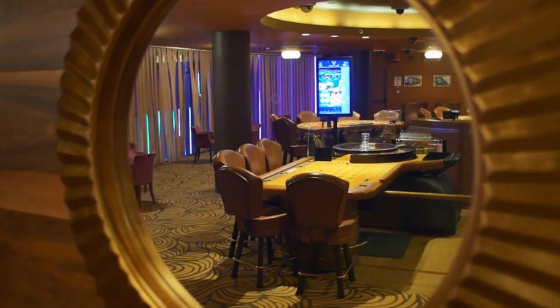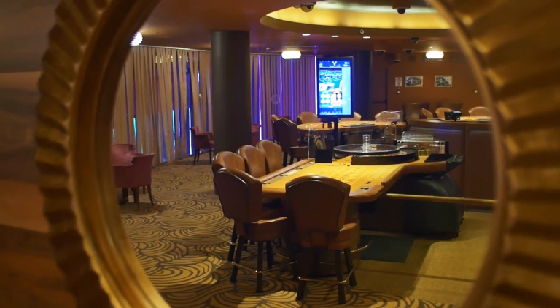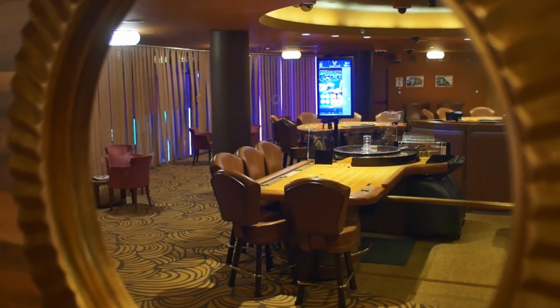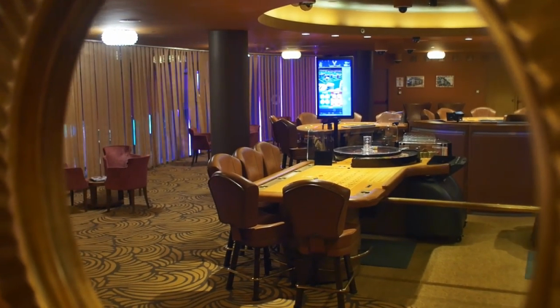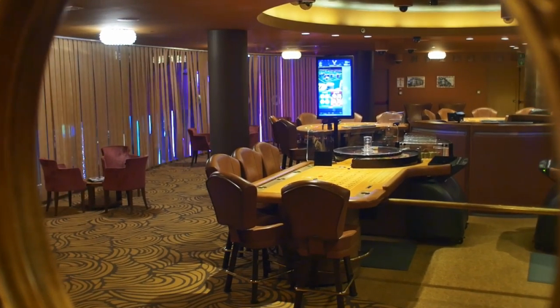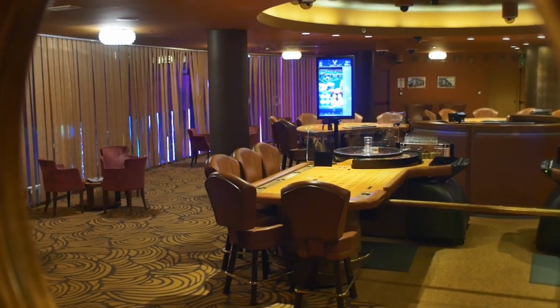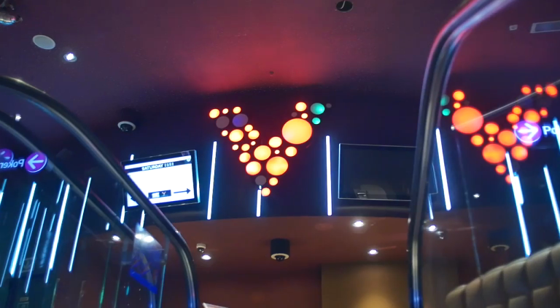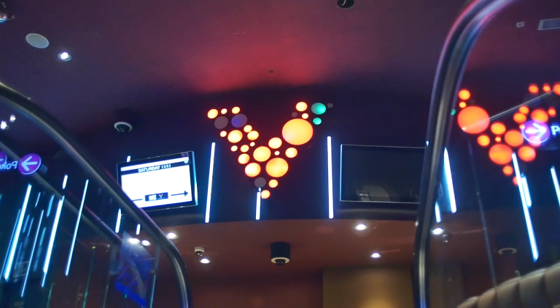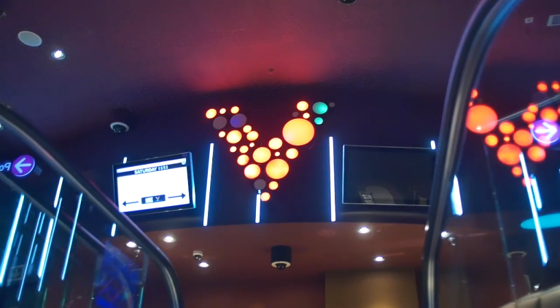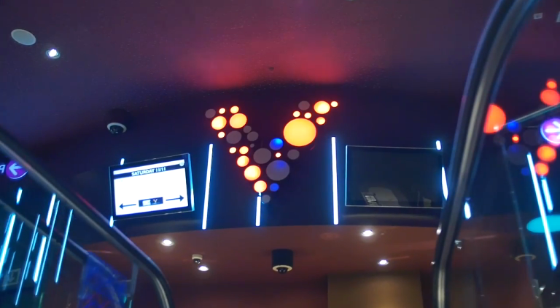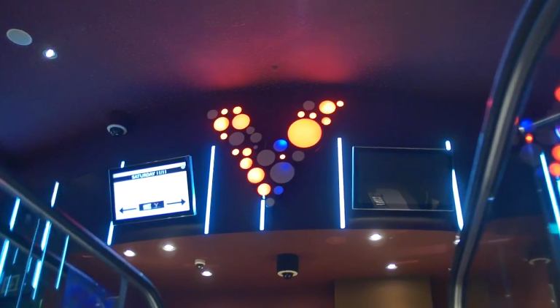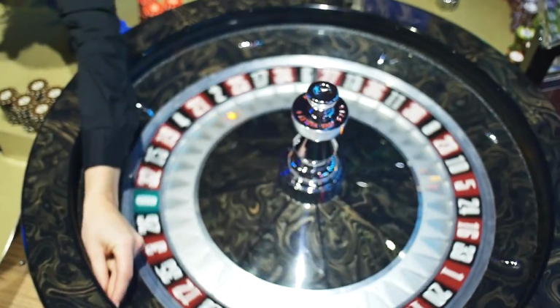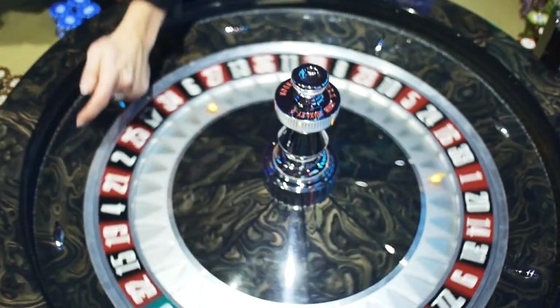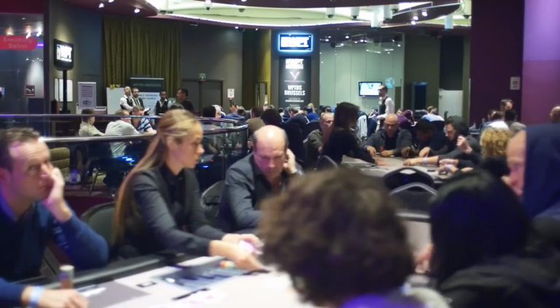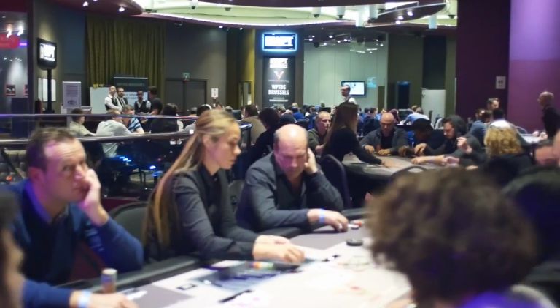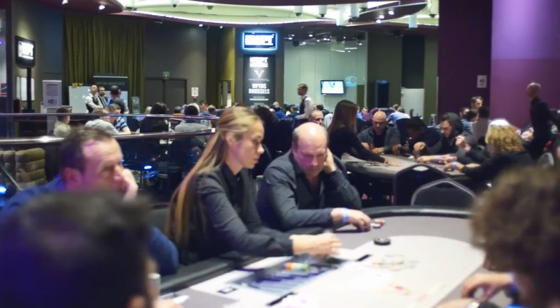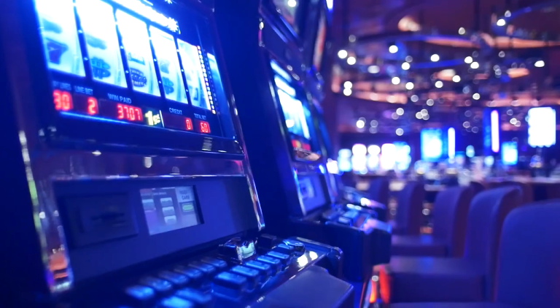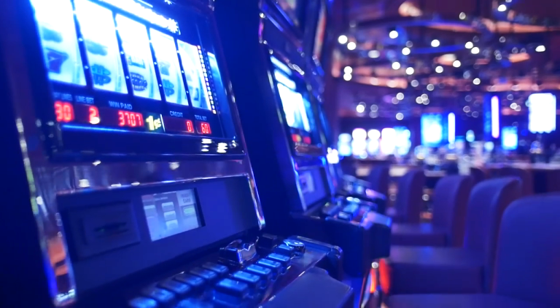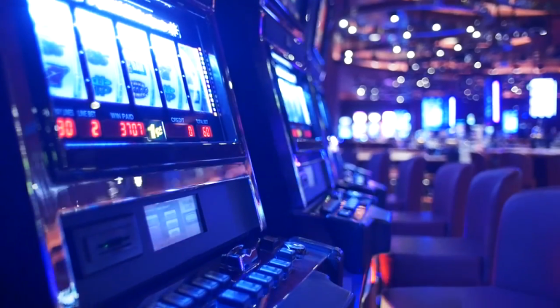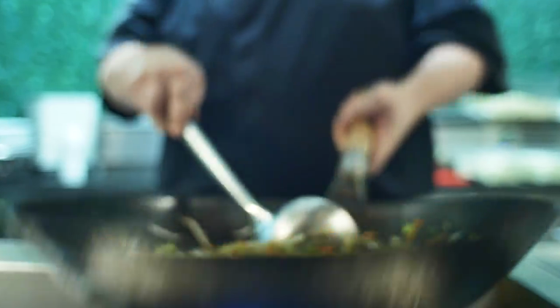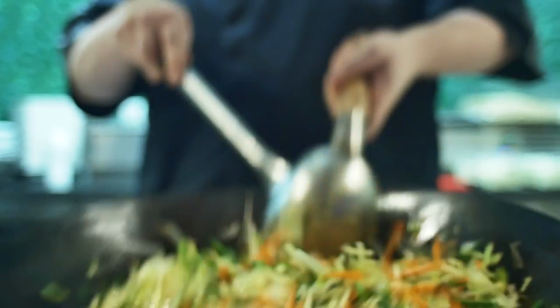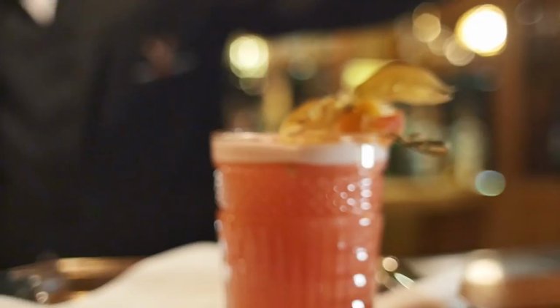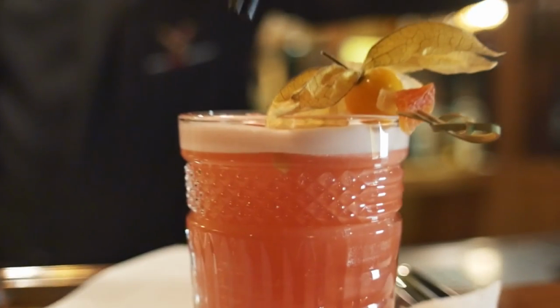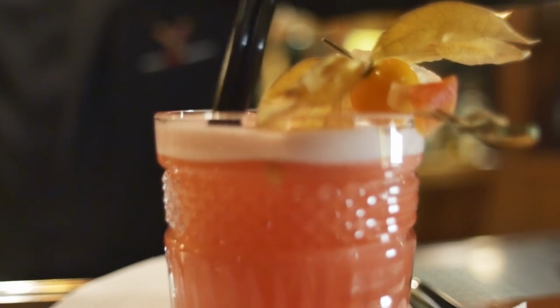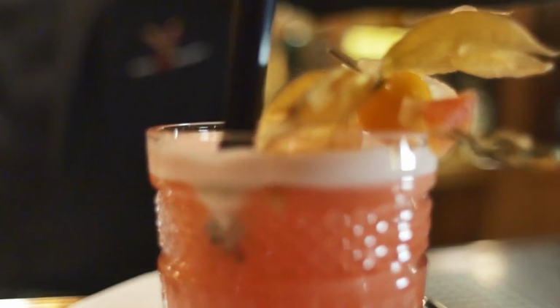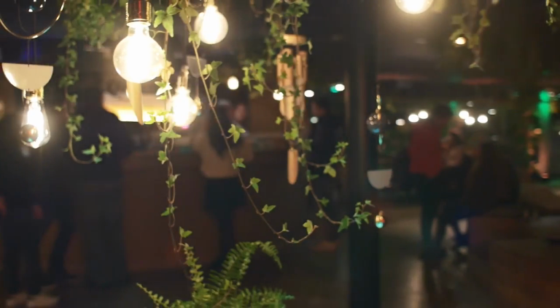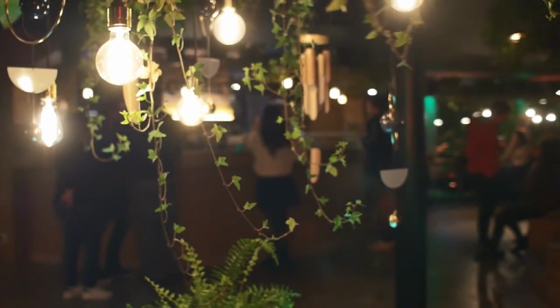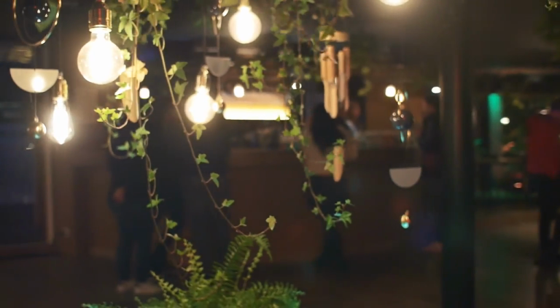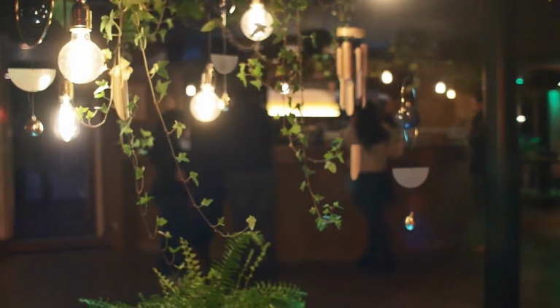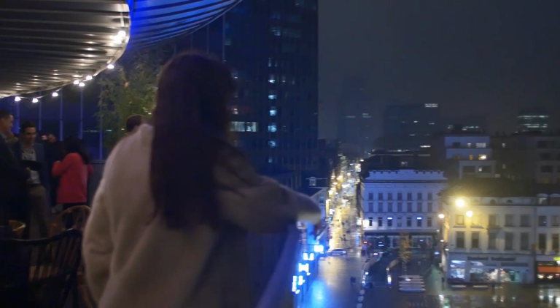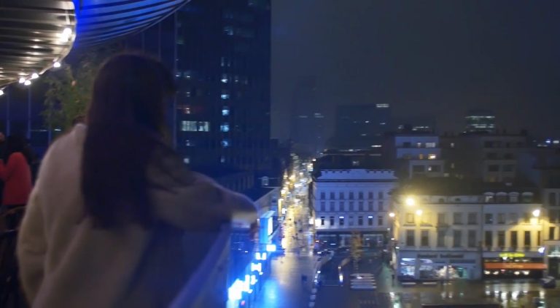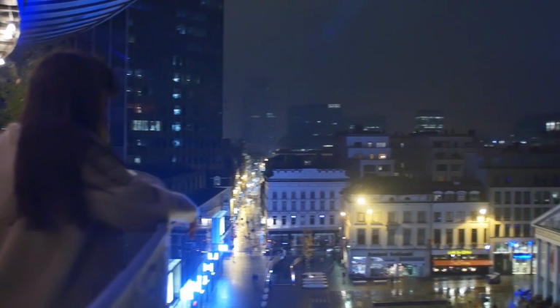And then of course, there is the Grand Casino Brussels Viage. This contemporary casino features table games, poker, slot machines, a restaurant and bar, and a unique rooftop terrace with a spectacular view of Brussels.